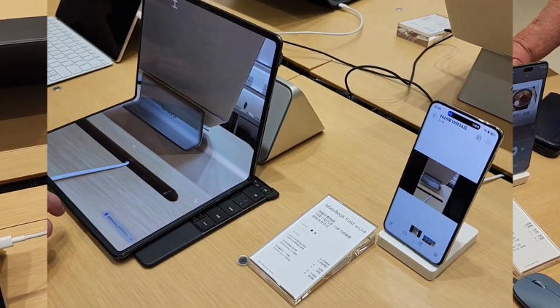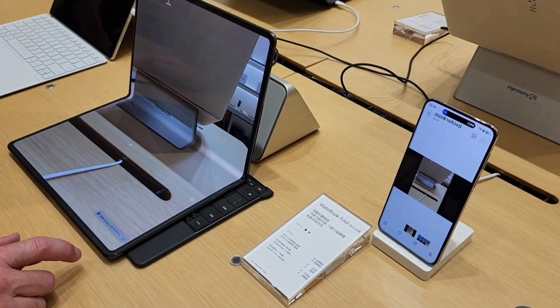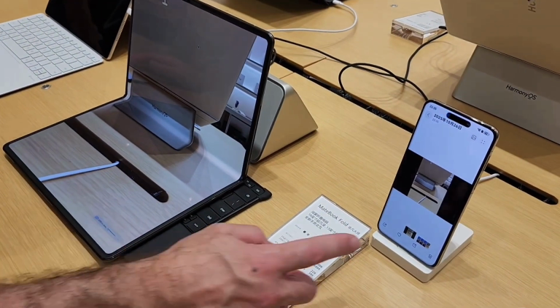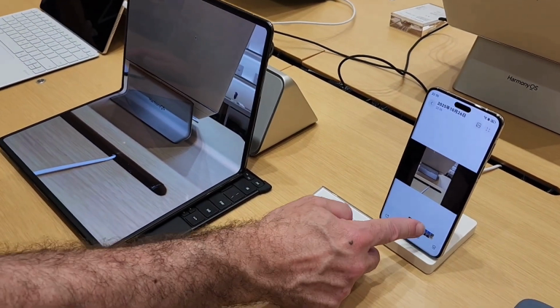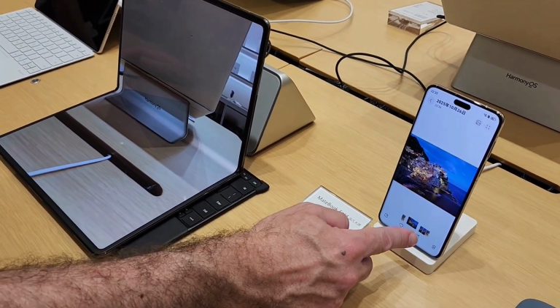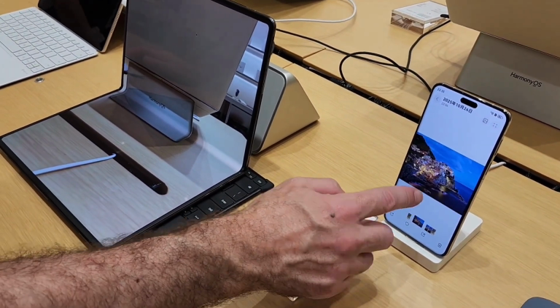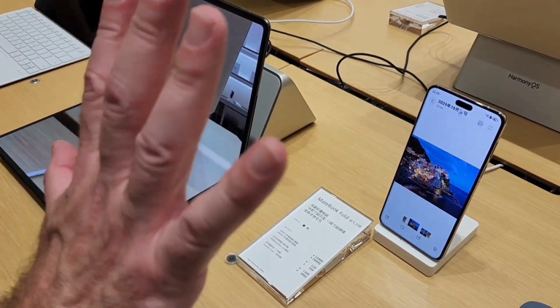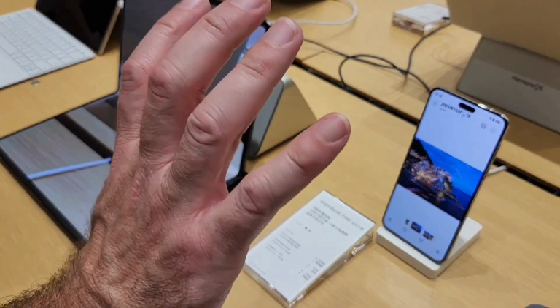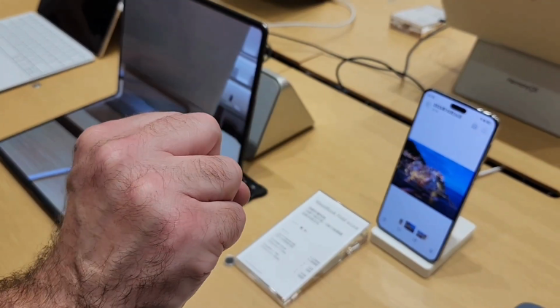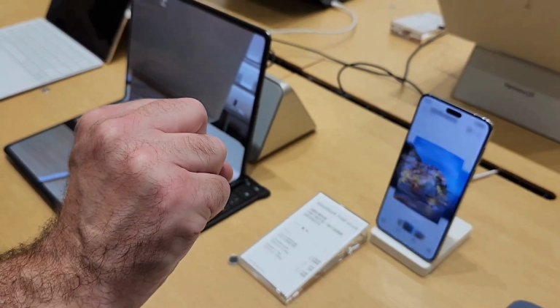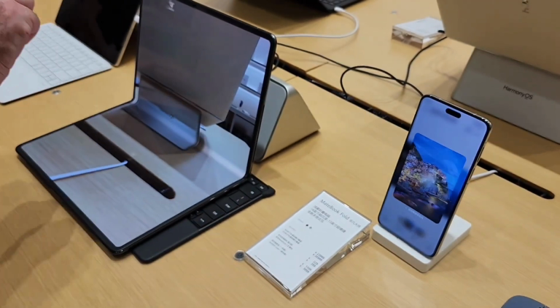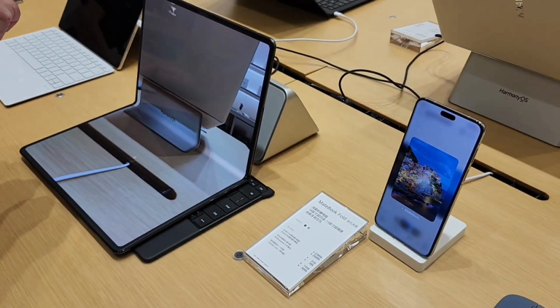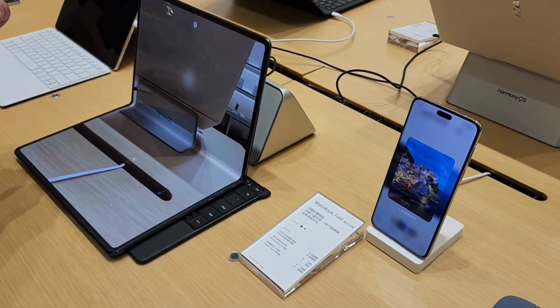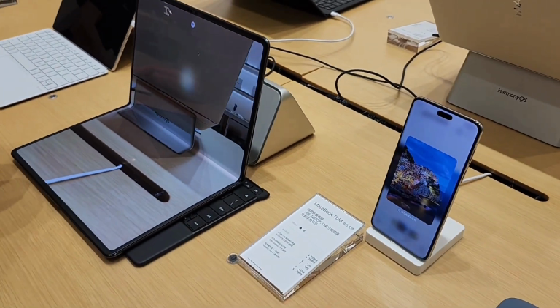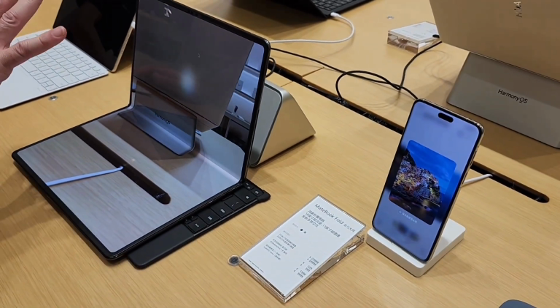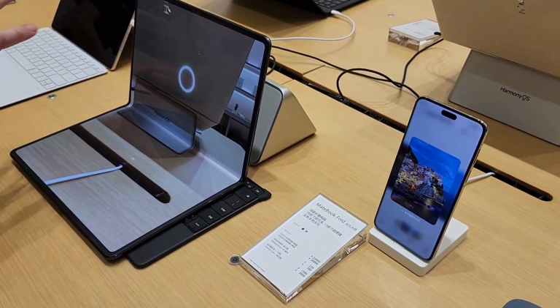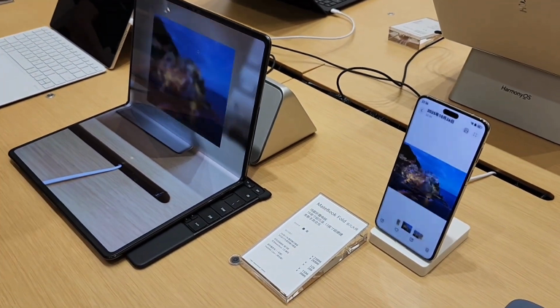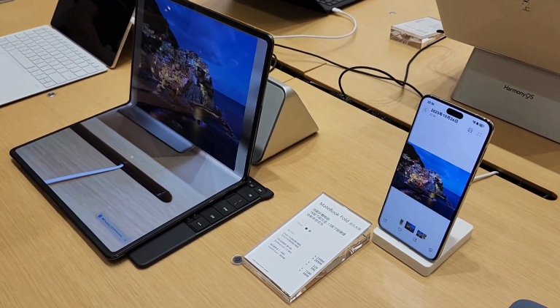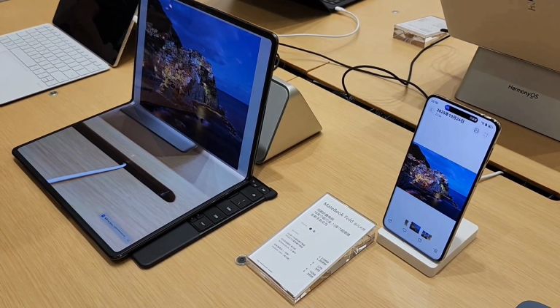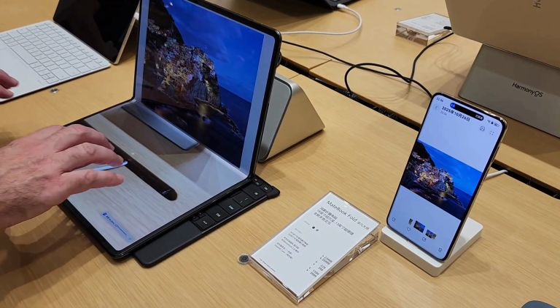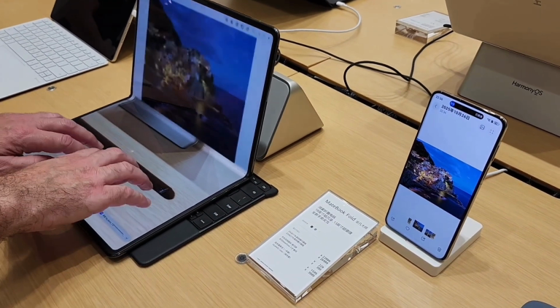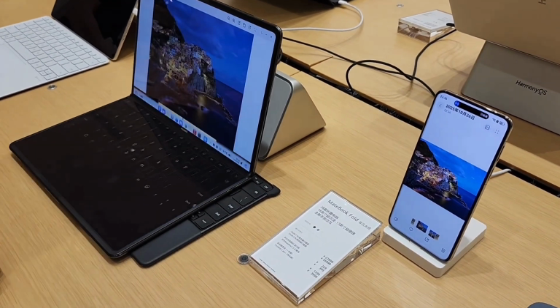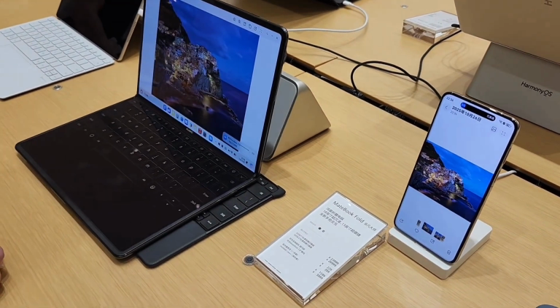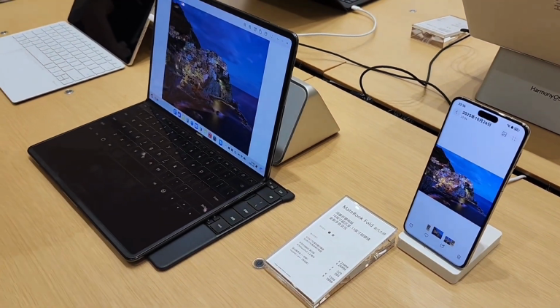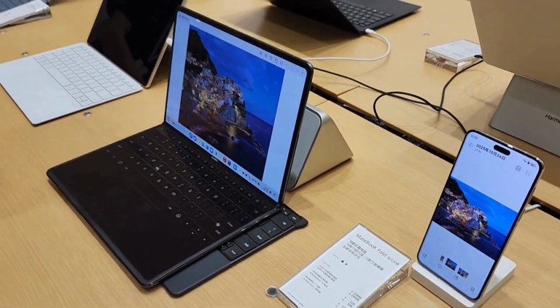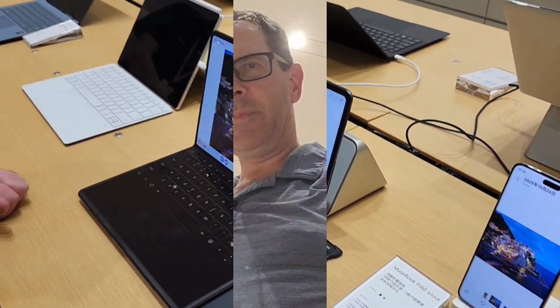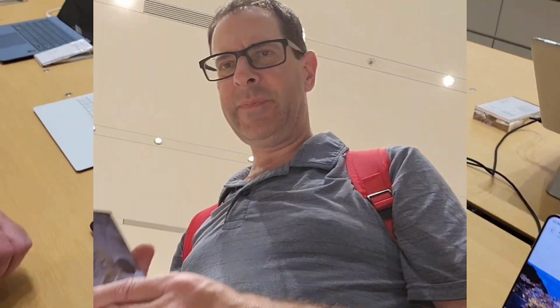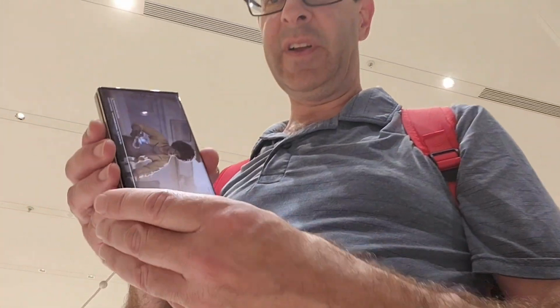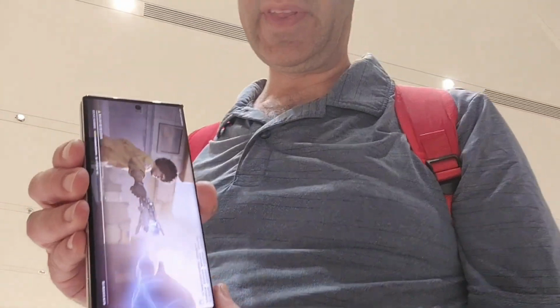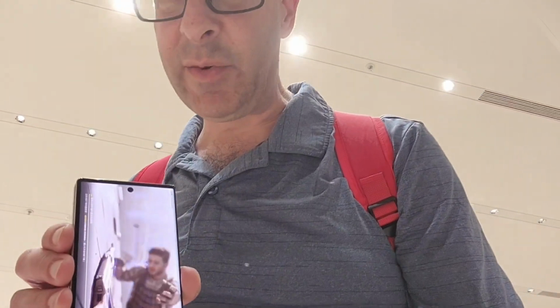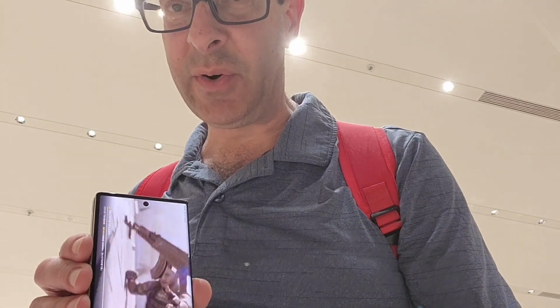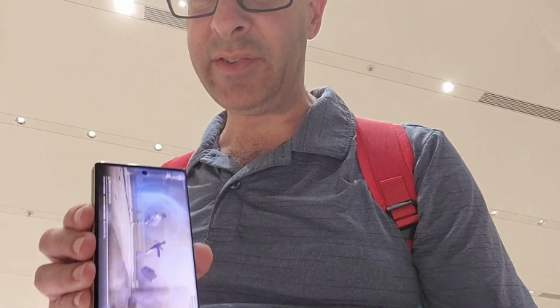Let's go back to here. Everybody needs a phone like this.